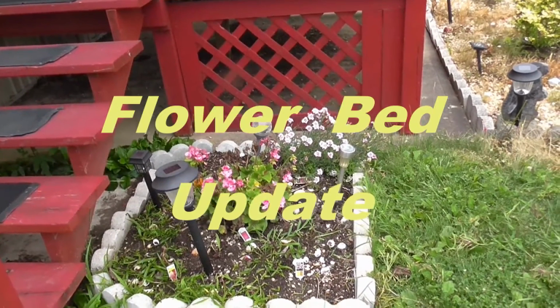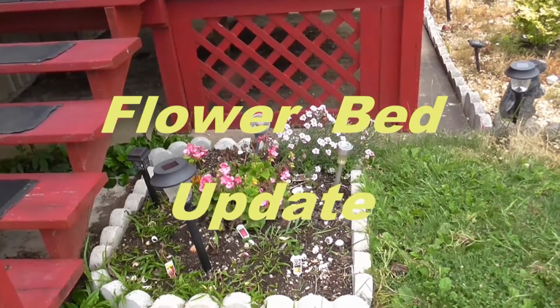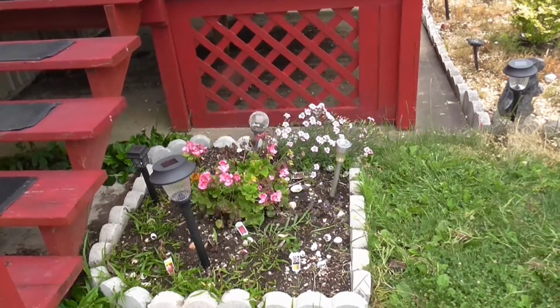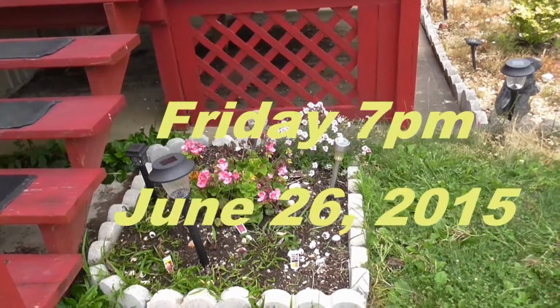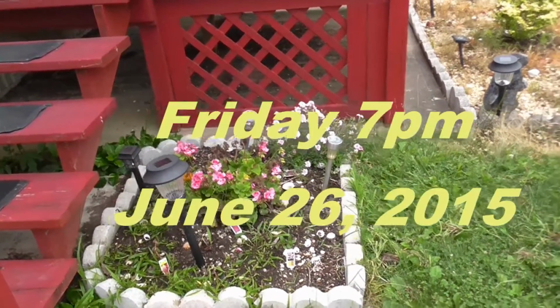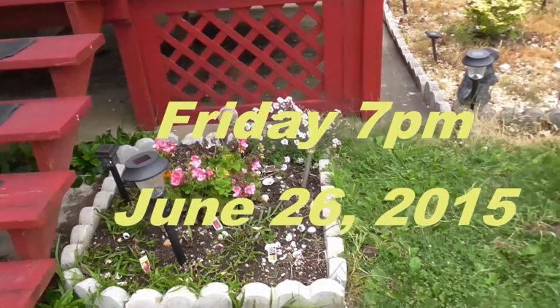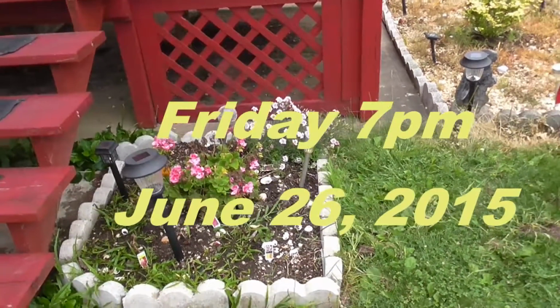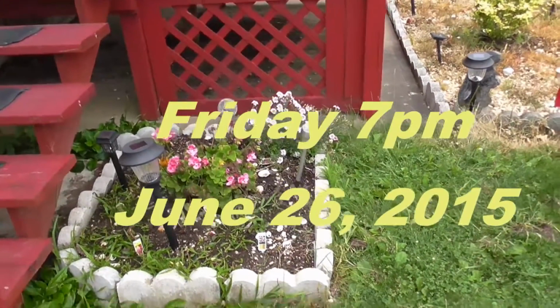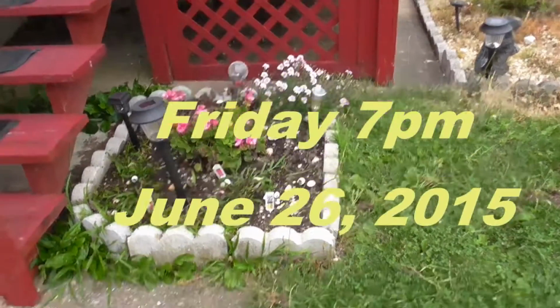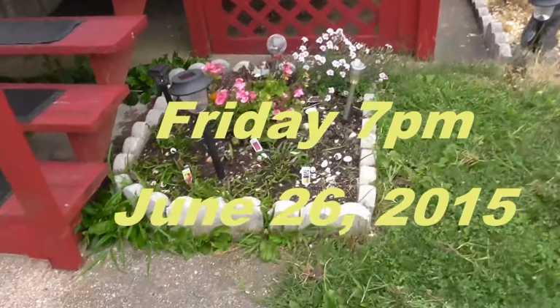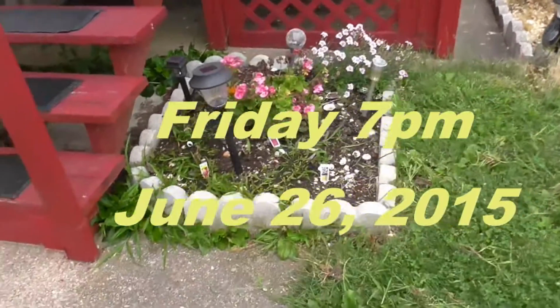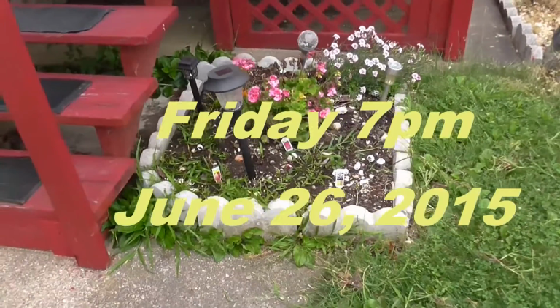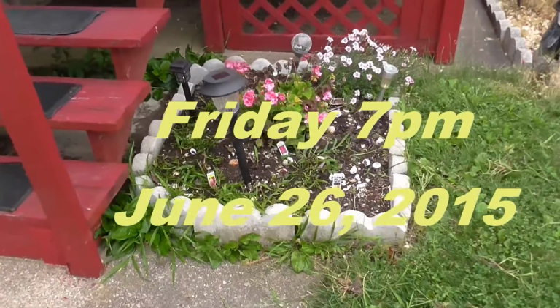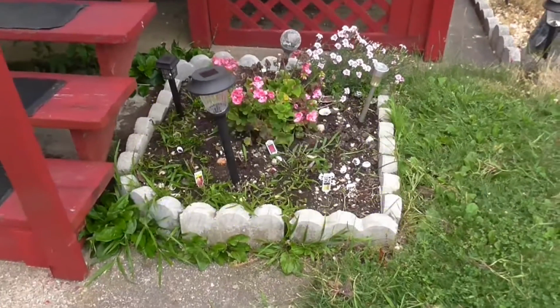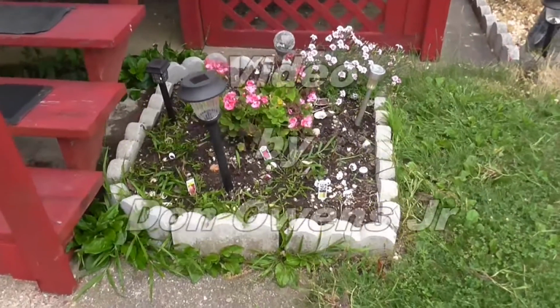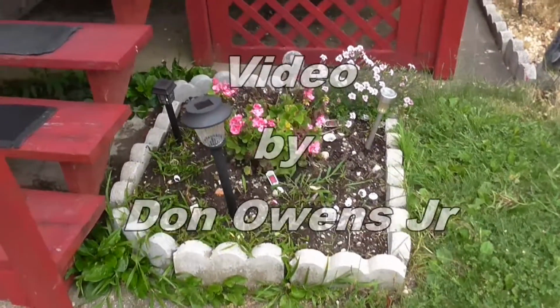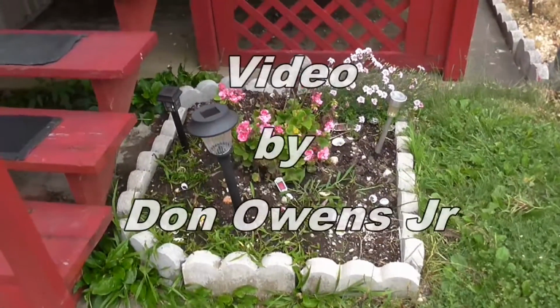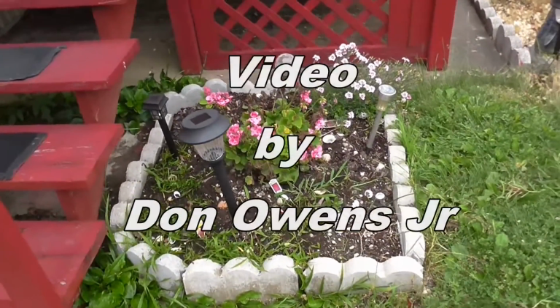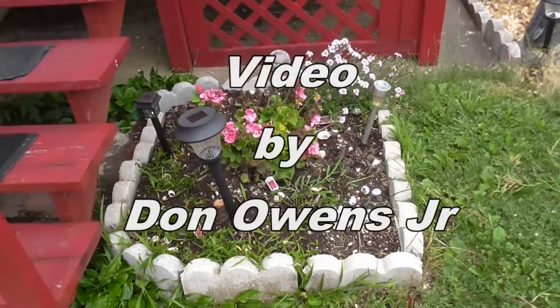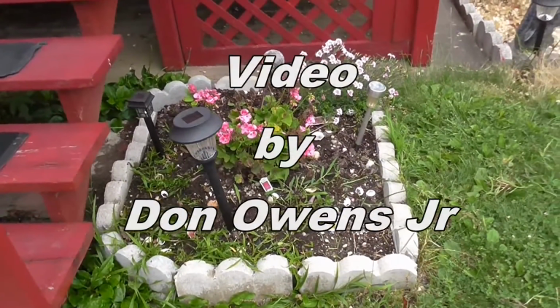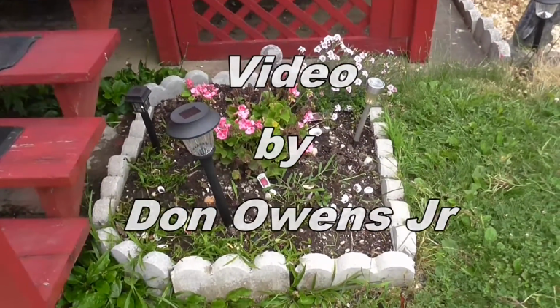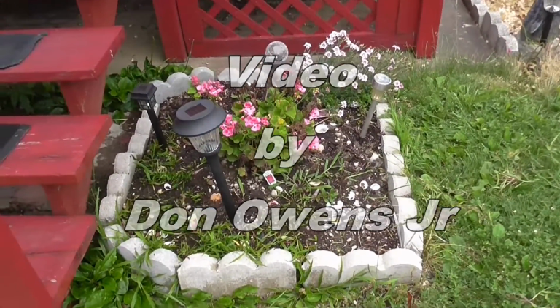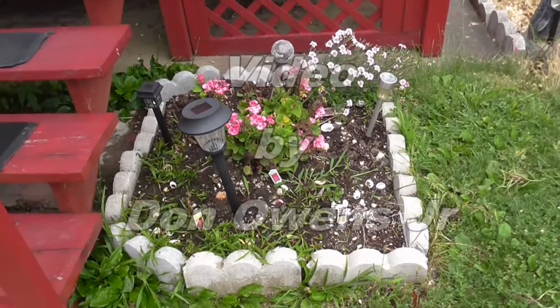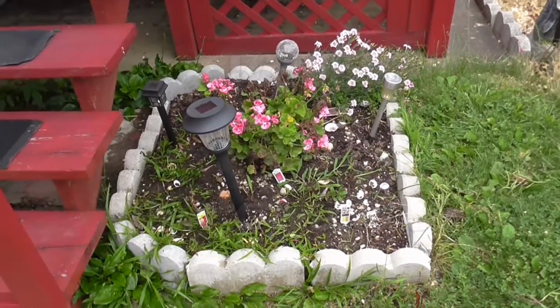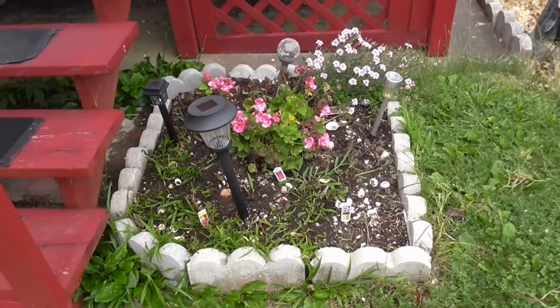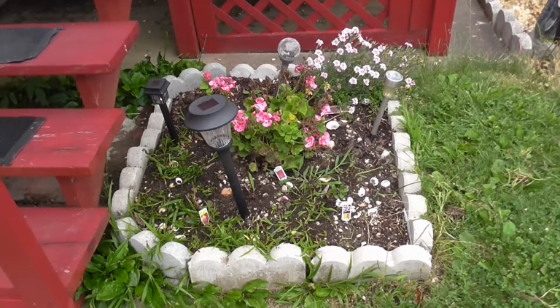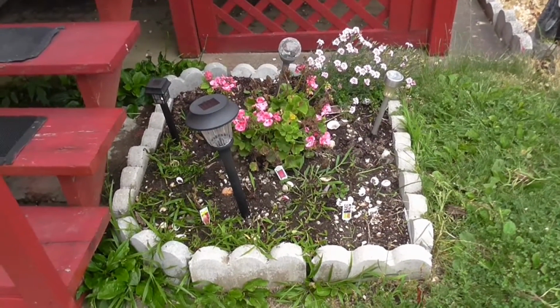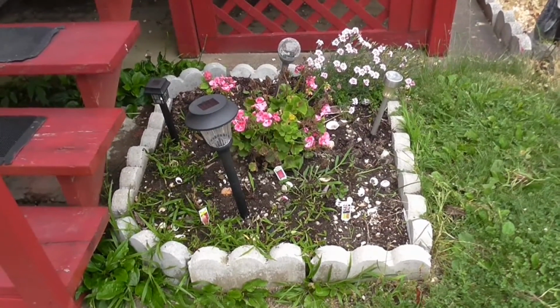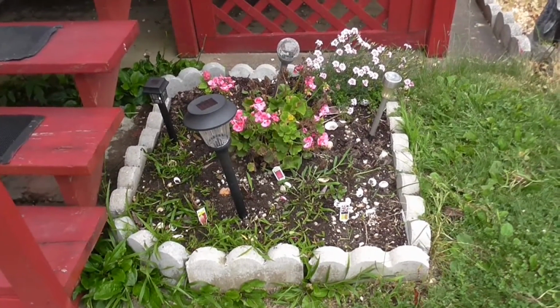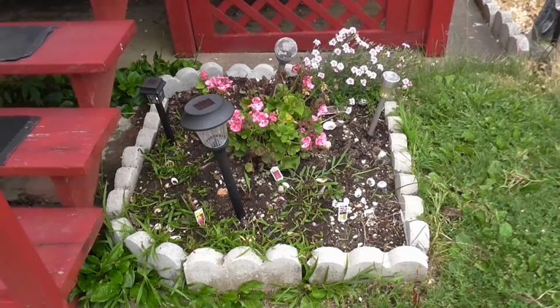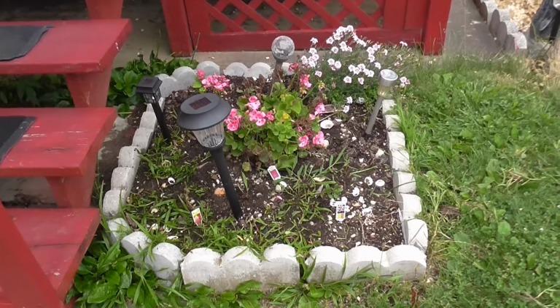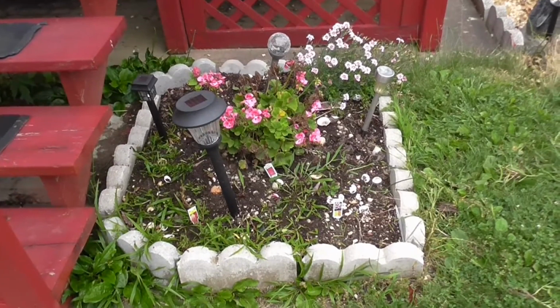Hi guys. This is just an update on my flower garden. Some of my subscribers asked me to do one every once in a while.